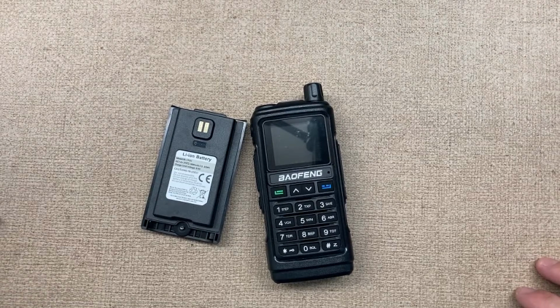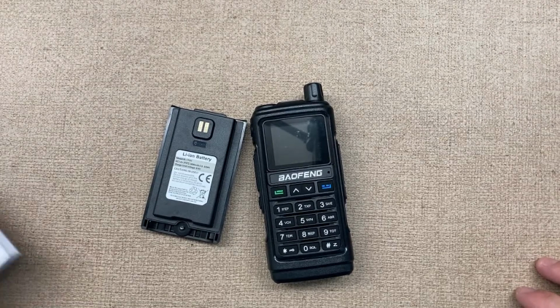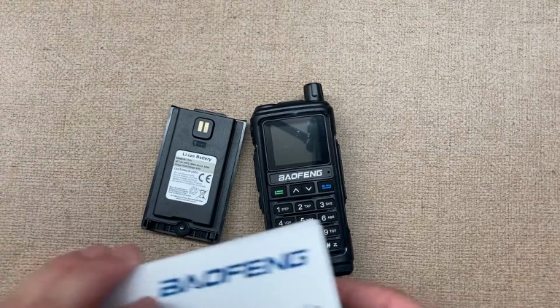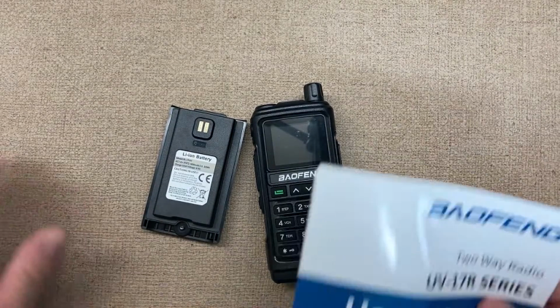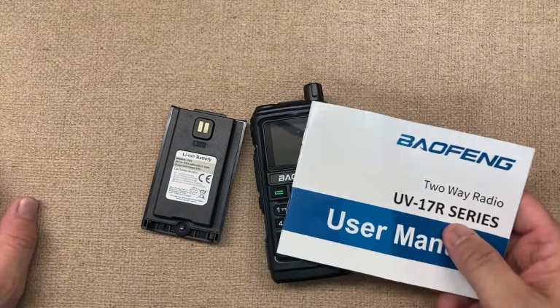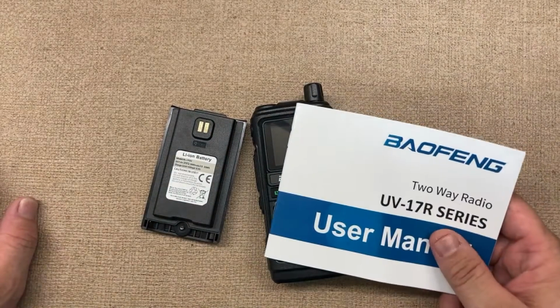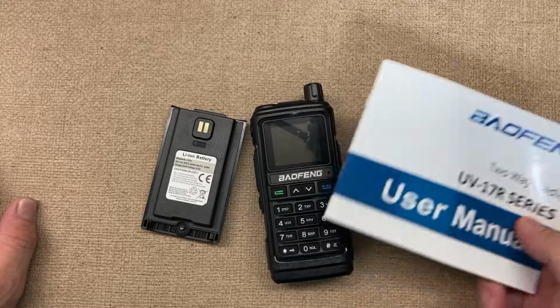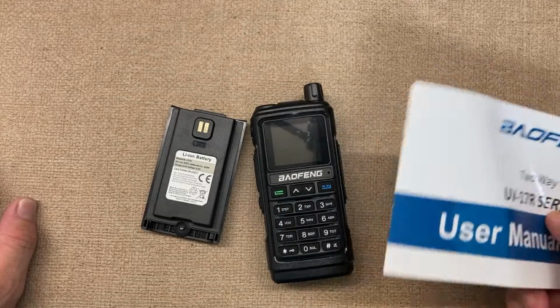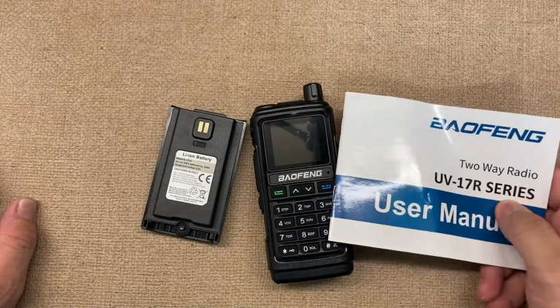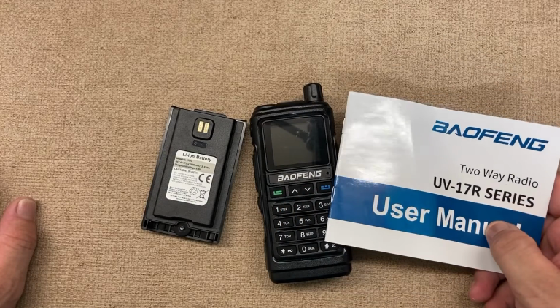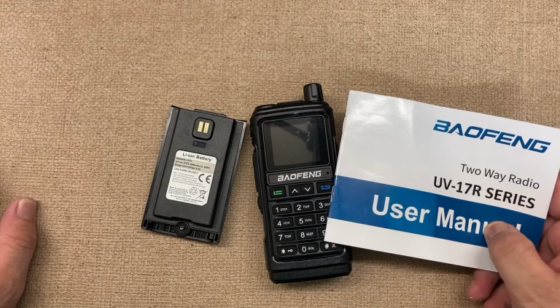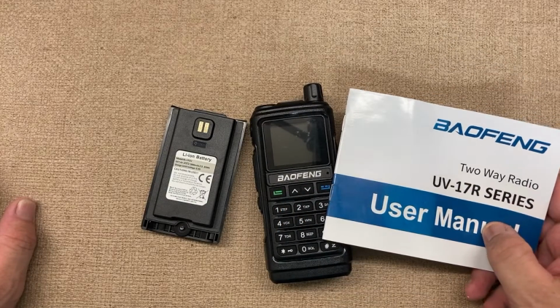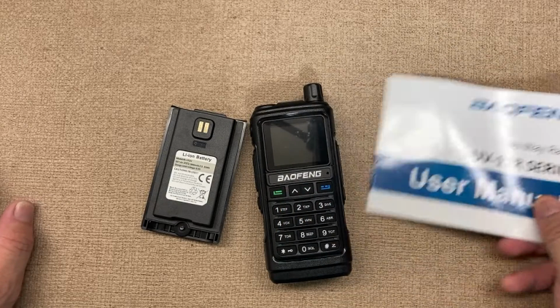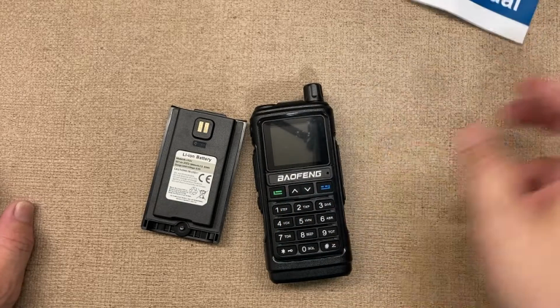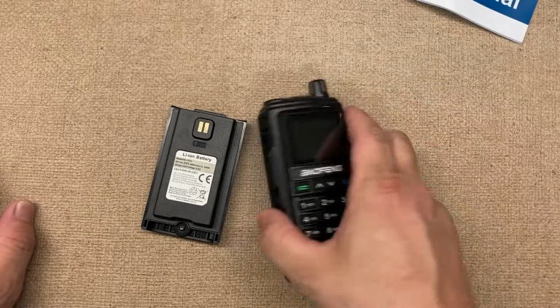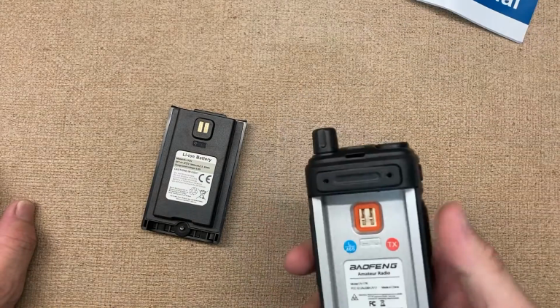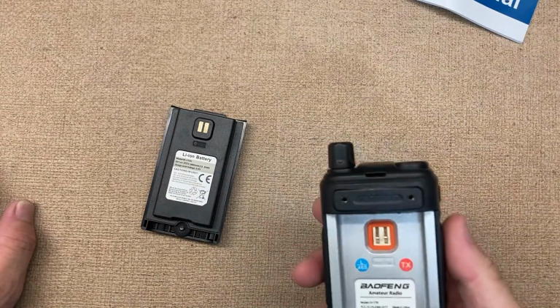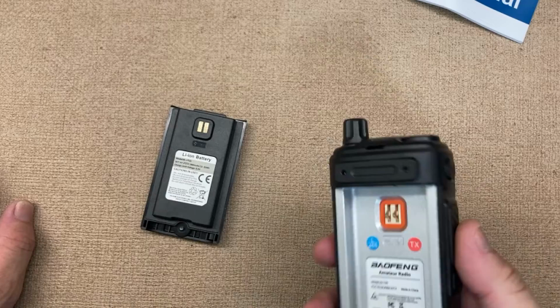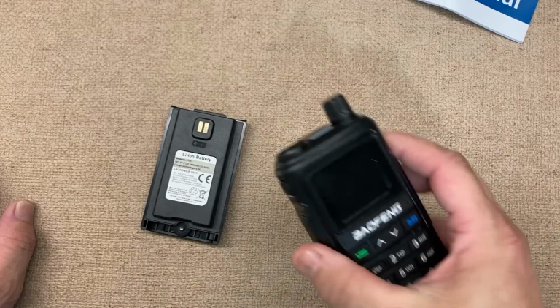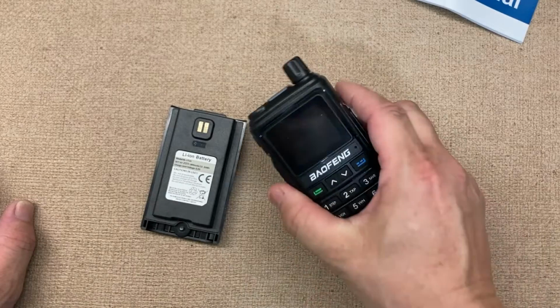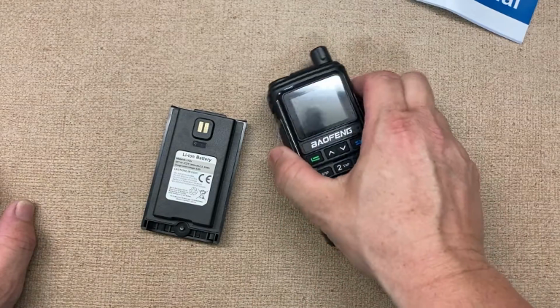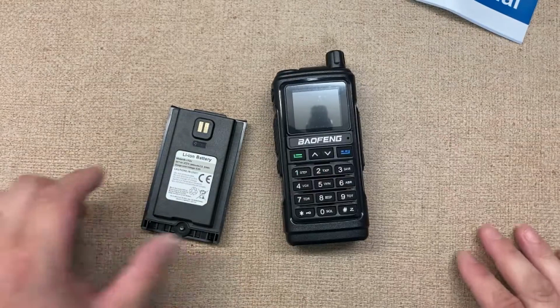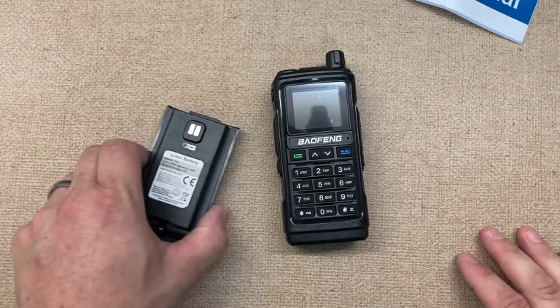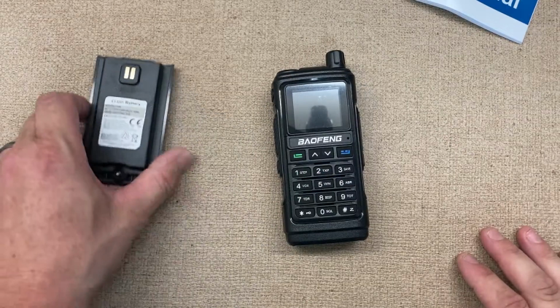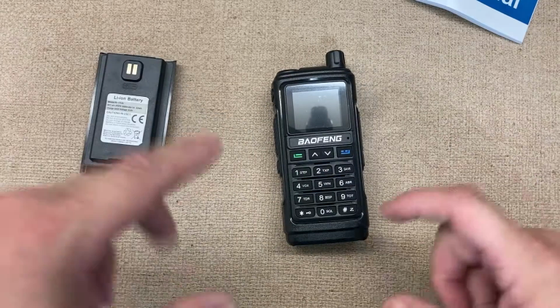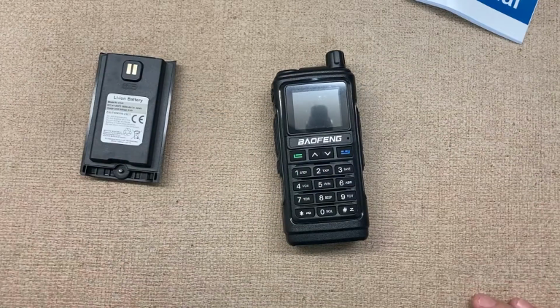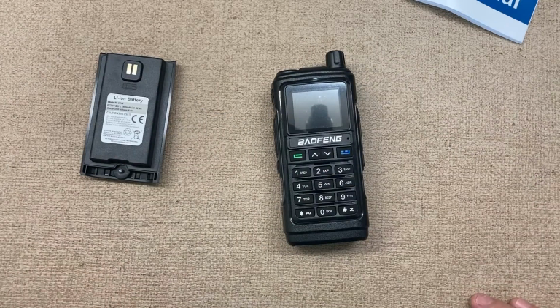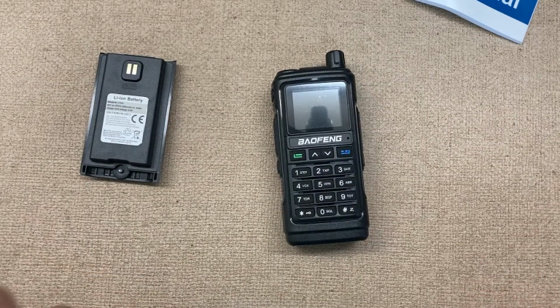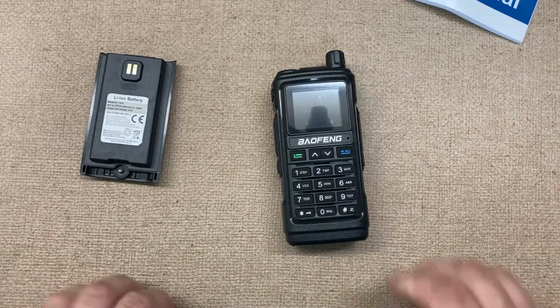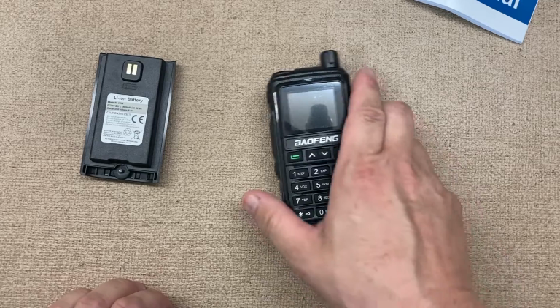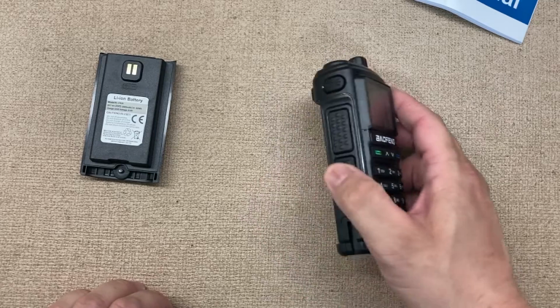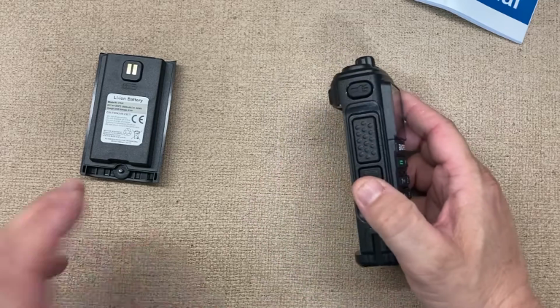Fuzz pie guy here. You're looking at the Baofeng UV-17R radio. This is the dual band radio, so we're going to go ahead and tear this apart and see what's inside.